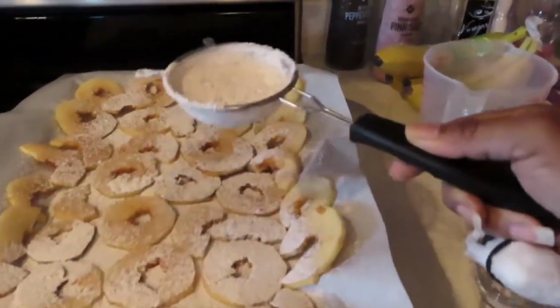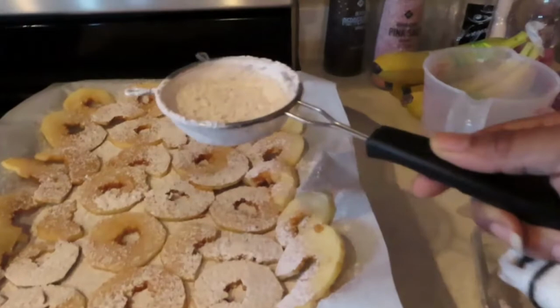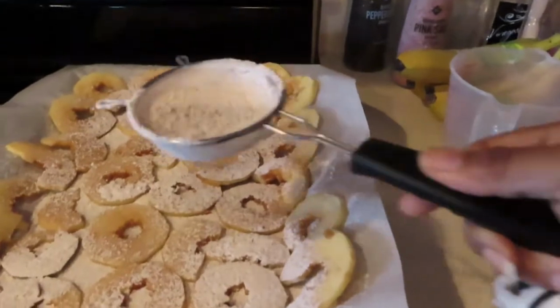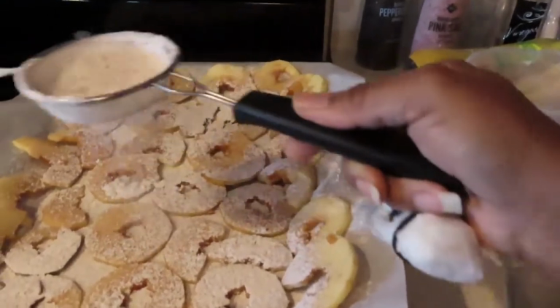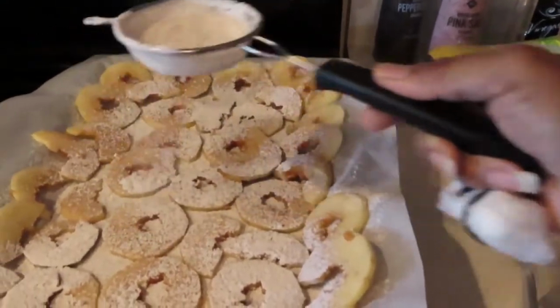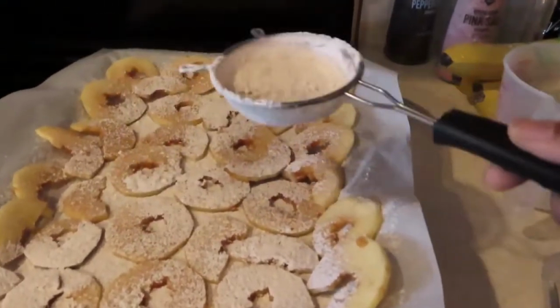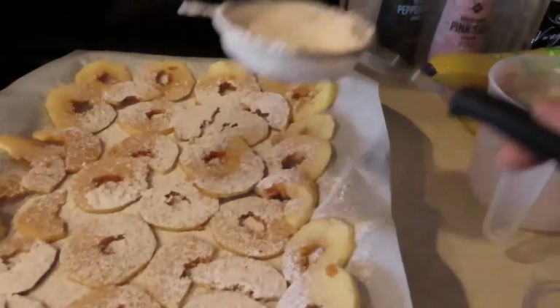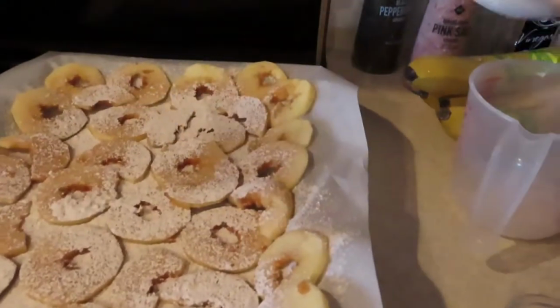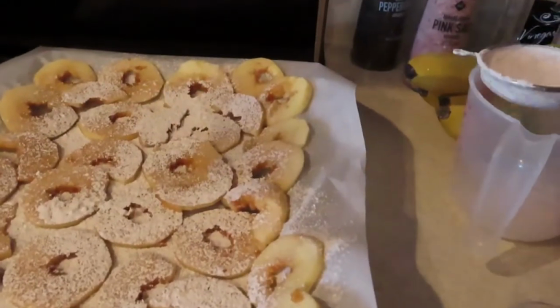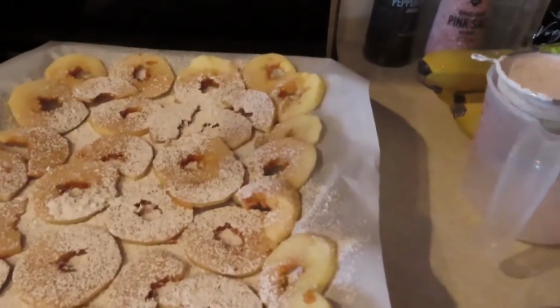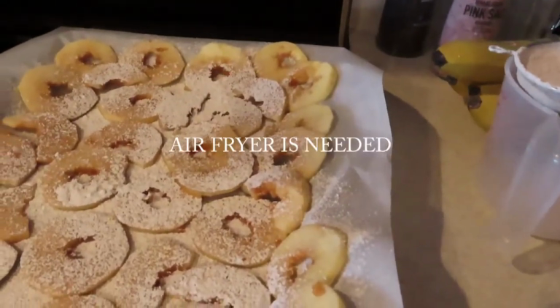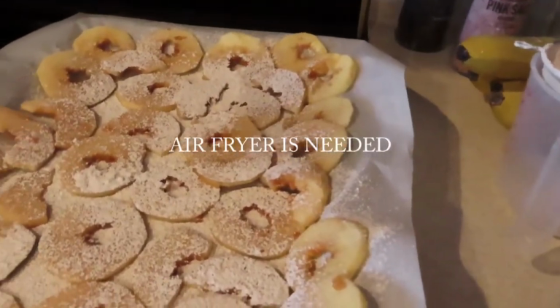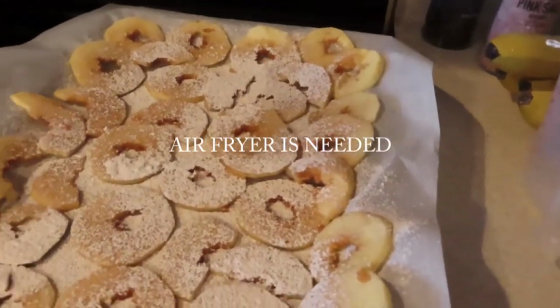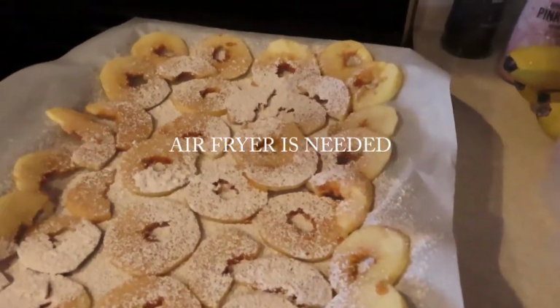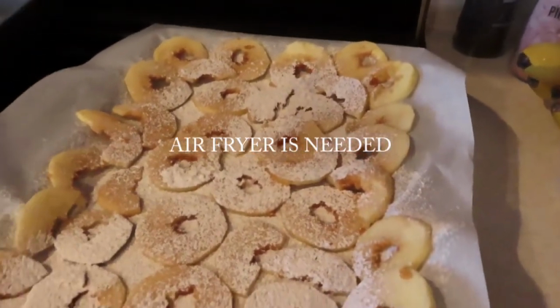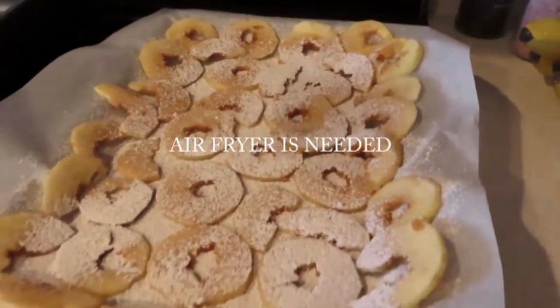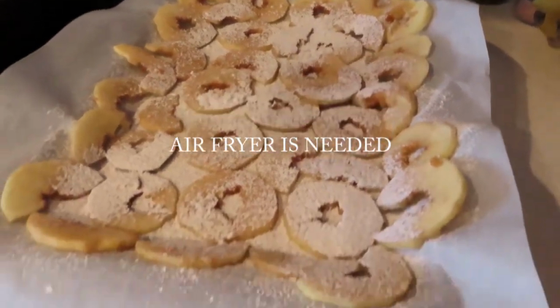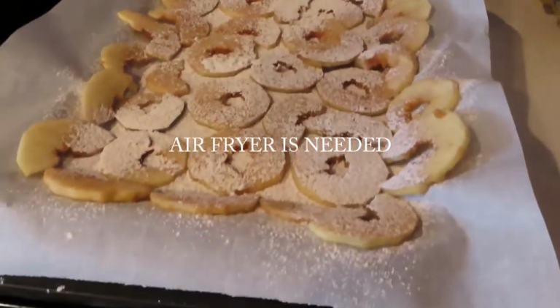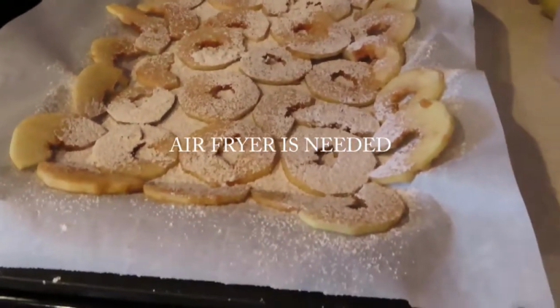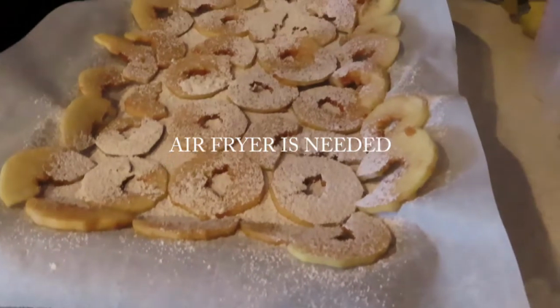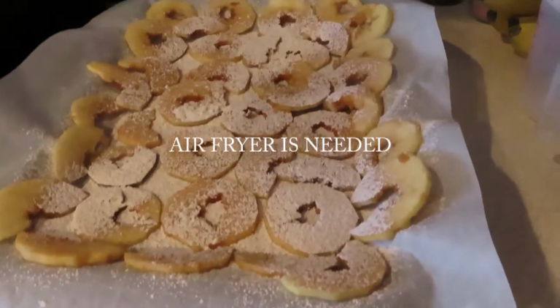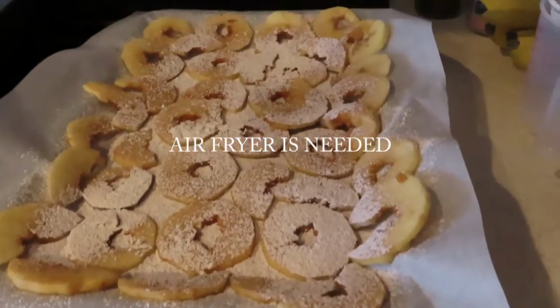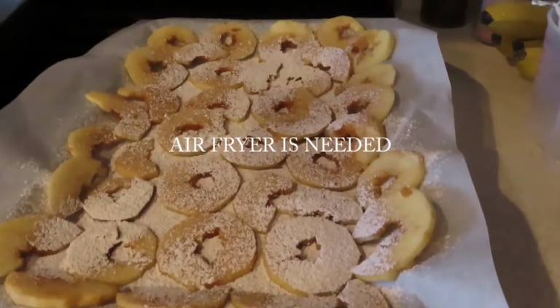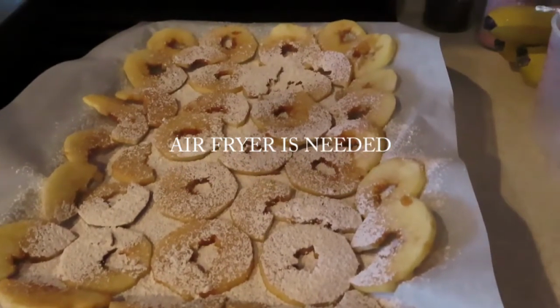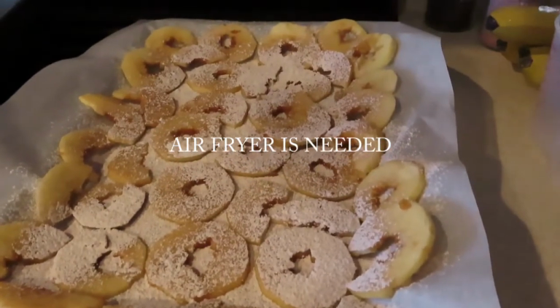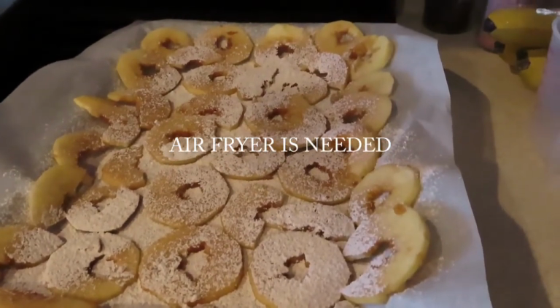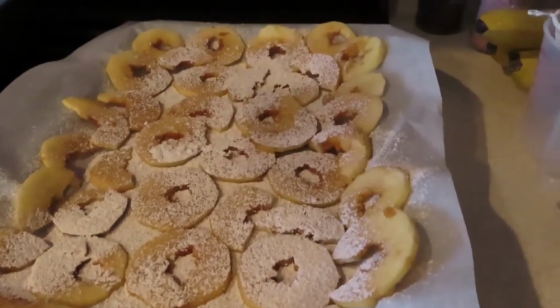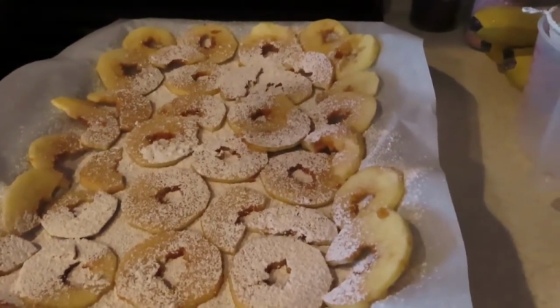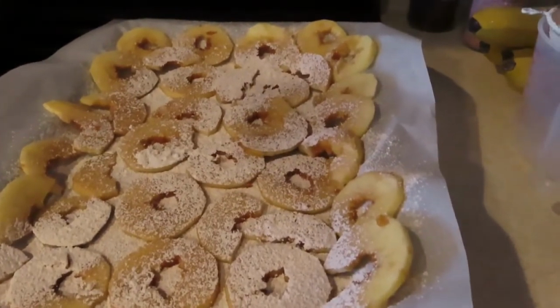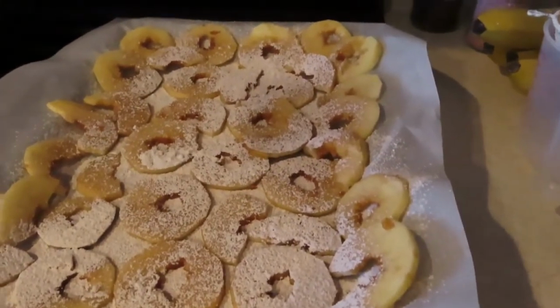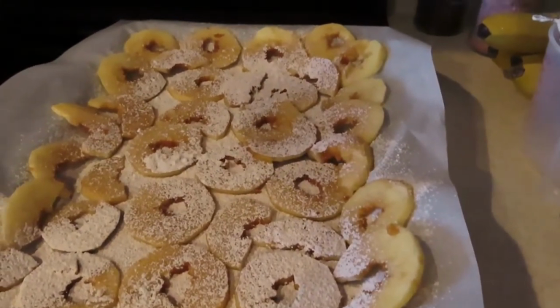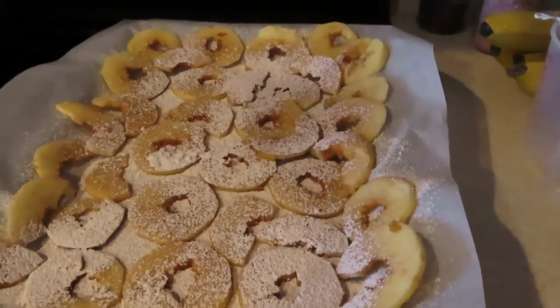All right, cool. Now I'm going to throw them in the oven for about two hours. I'm going to flip them over in an hour.